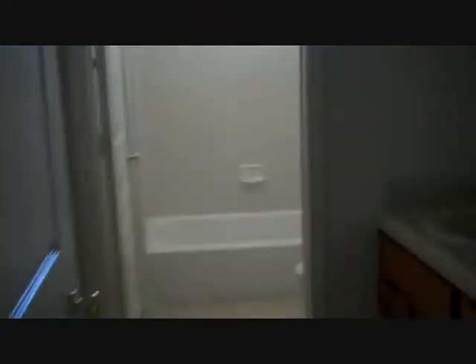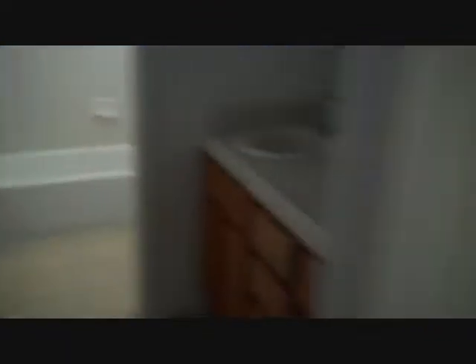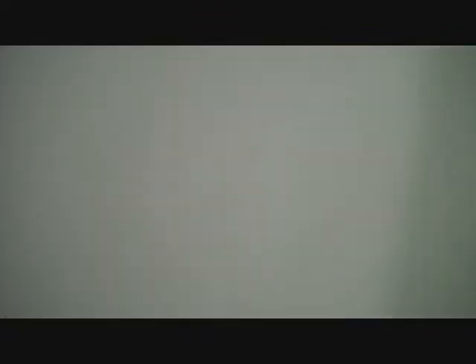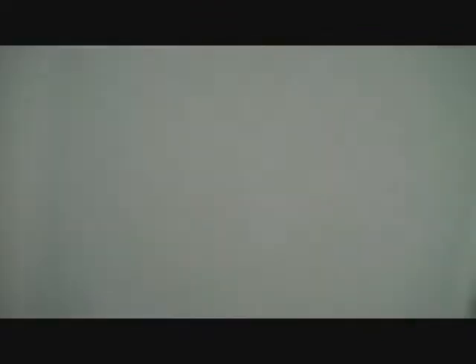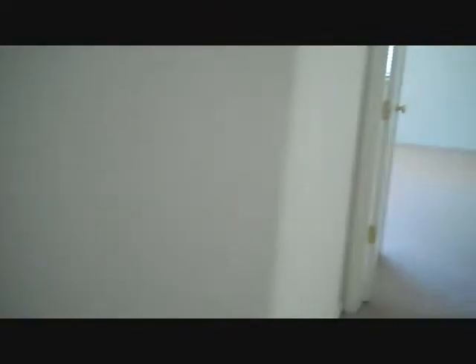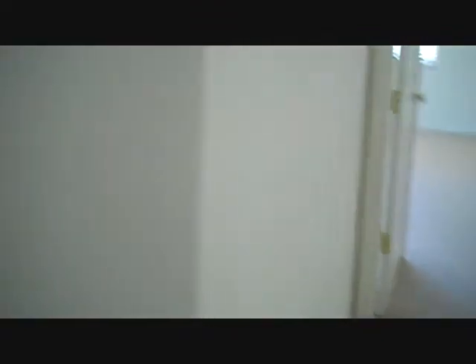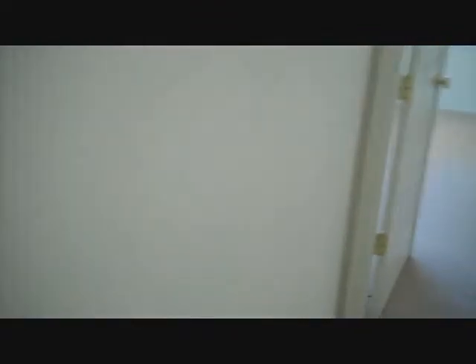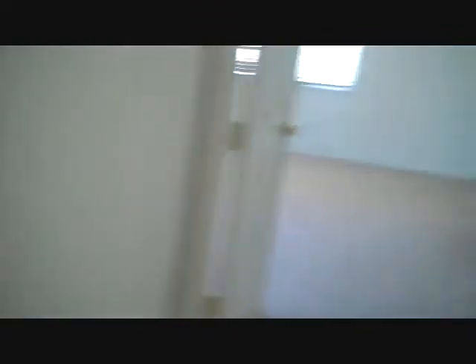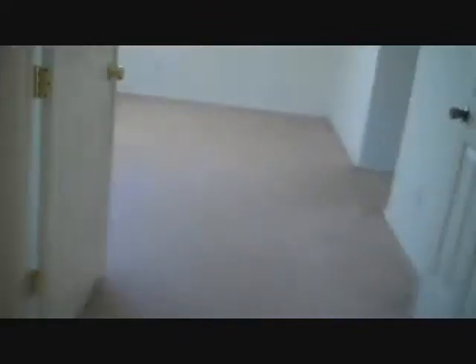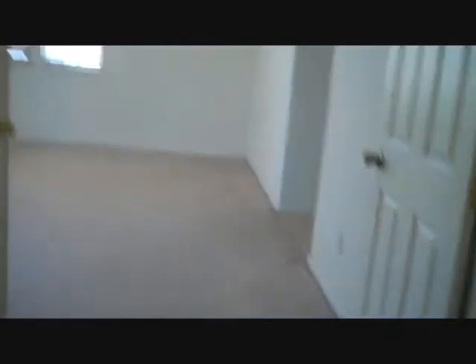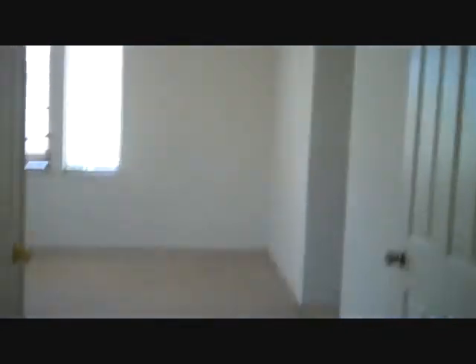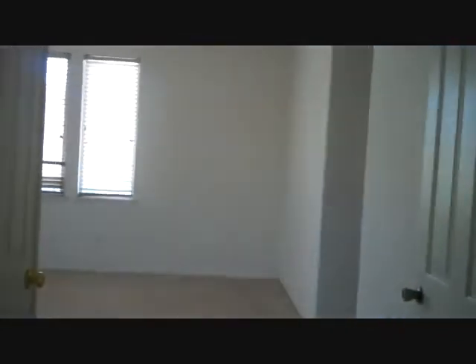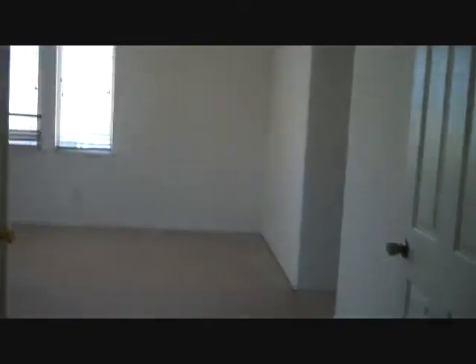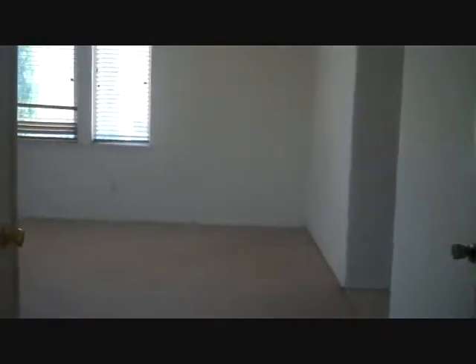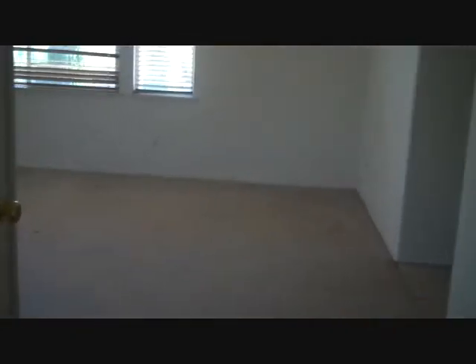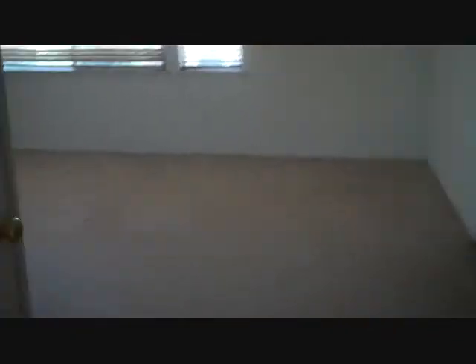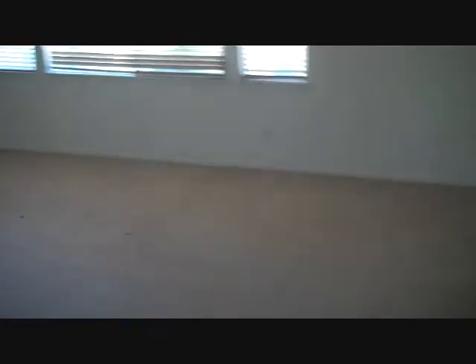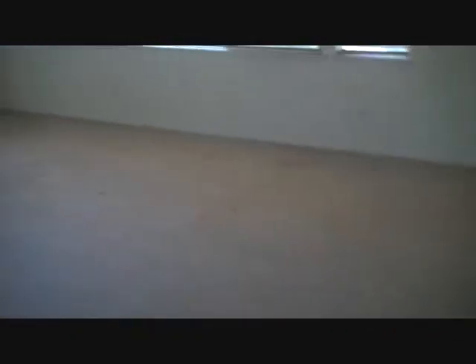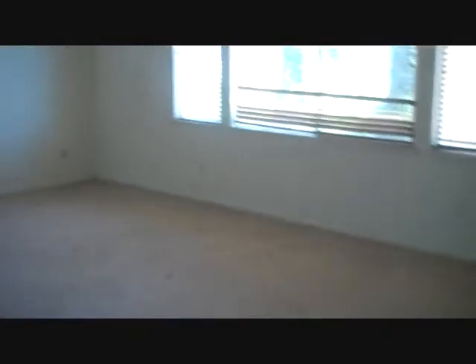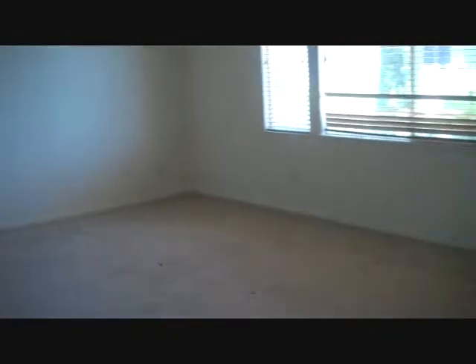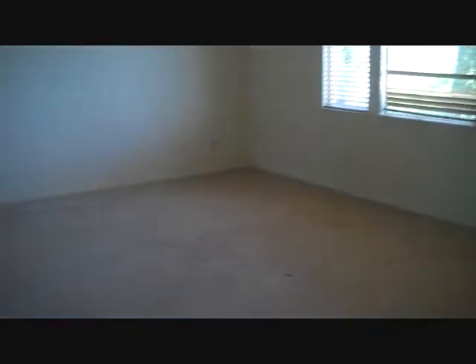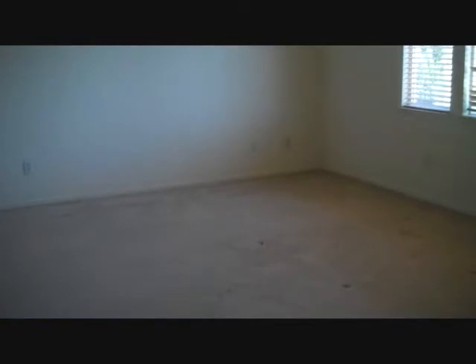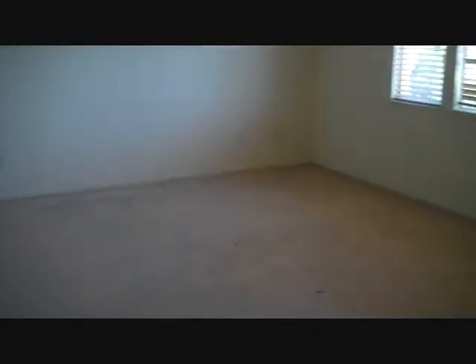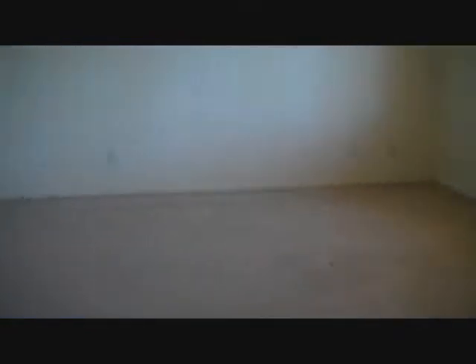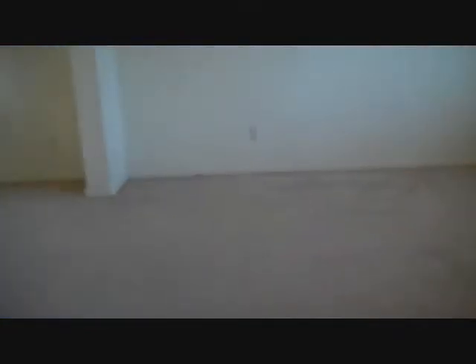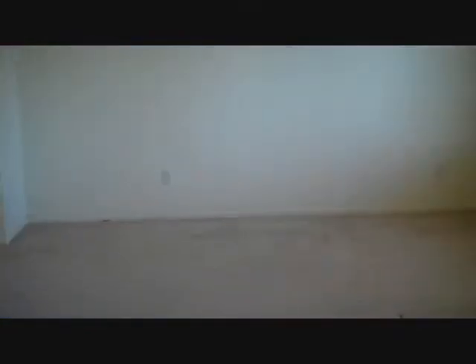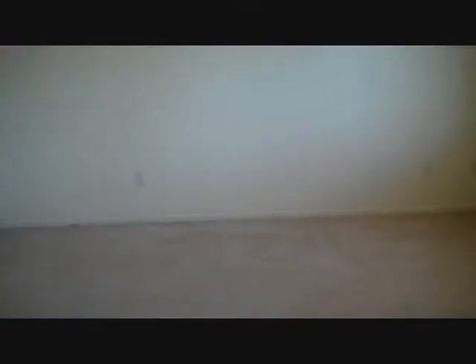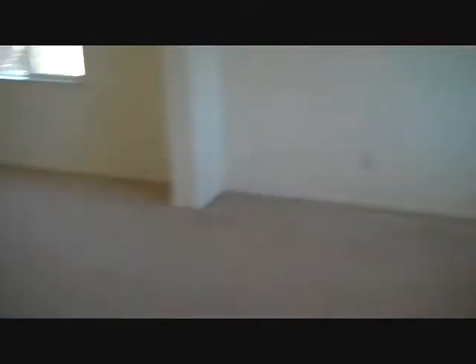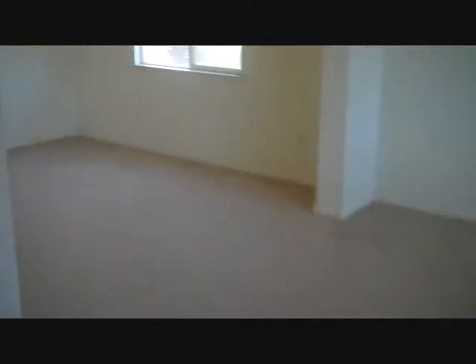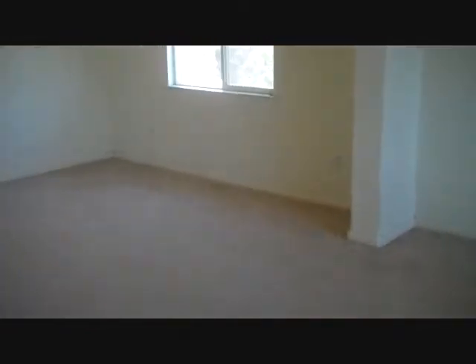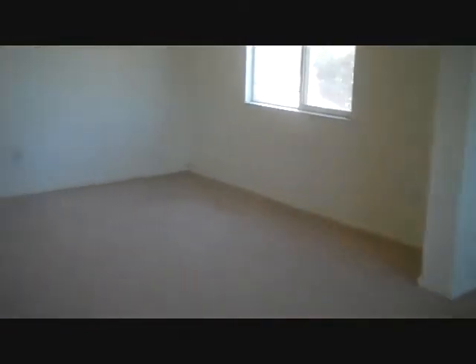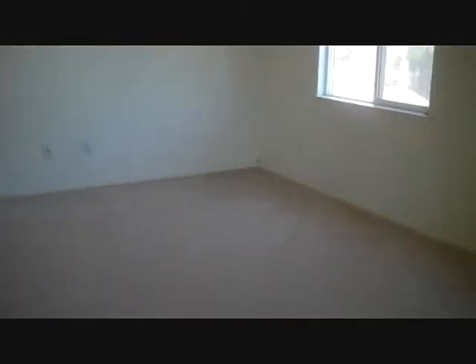Lots of space in this house — it's a huge home. And then we have the master bedroom, very spacious. Not only is it a spacious master, but it also has a master suite.